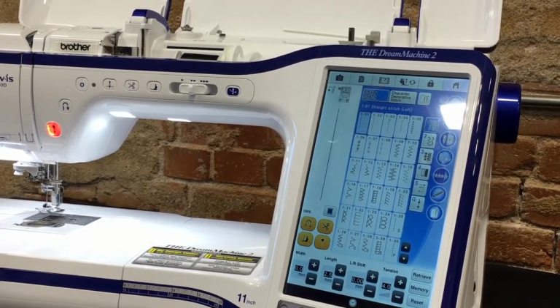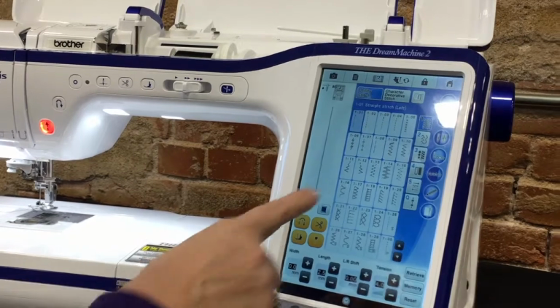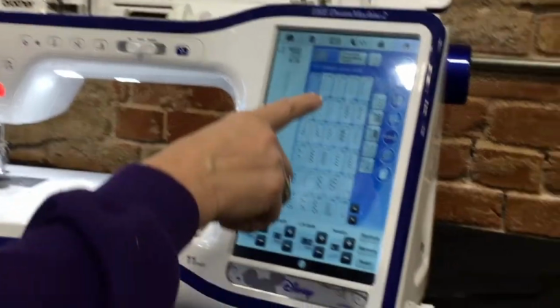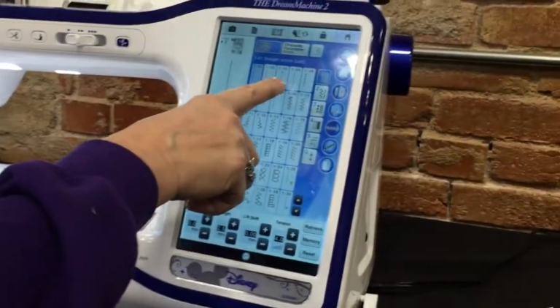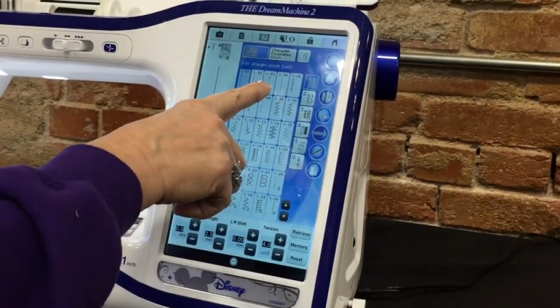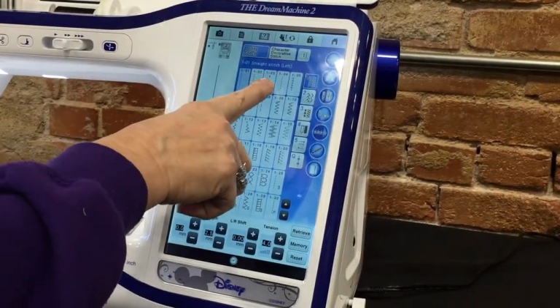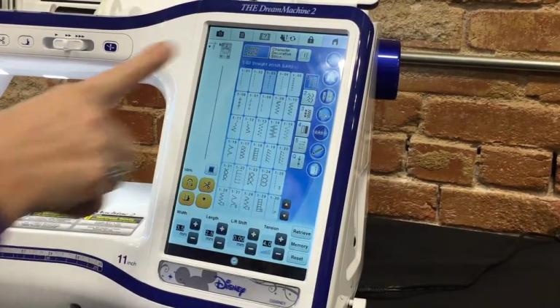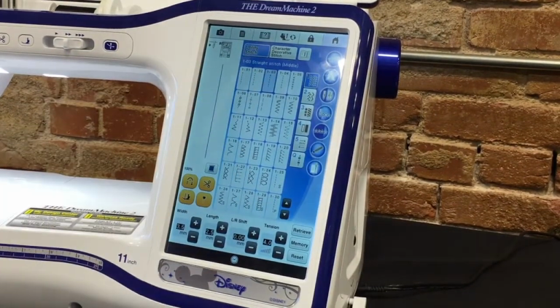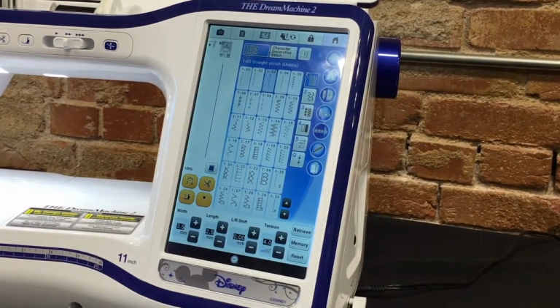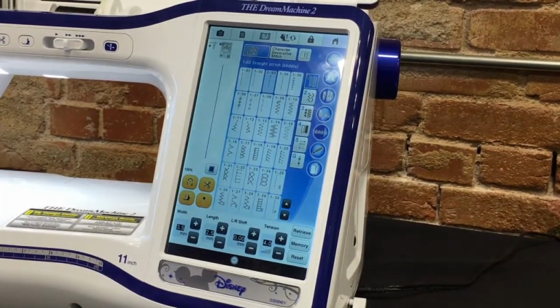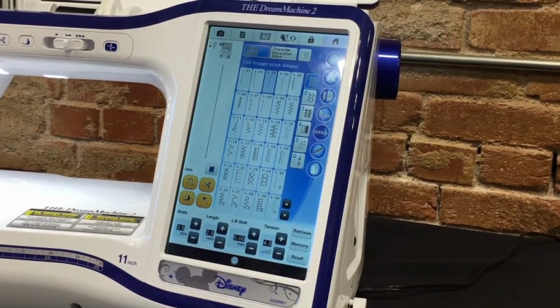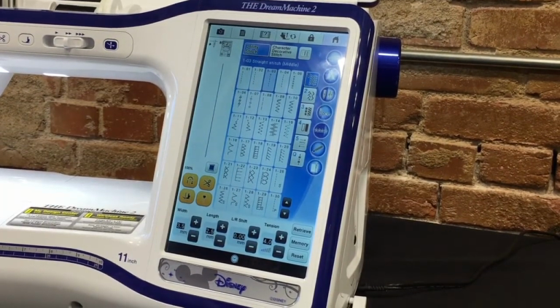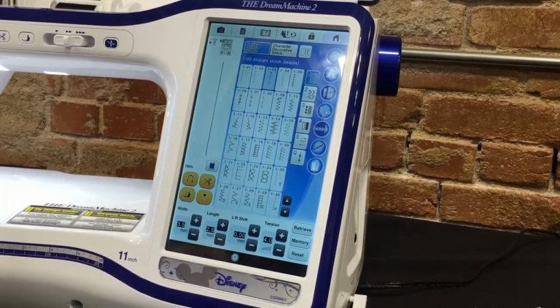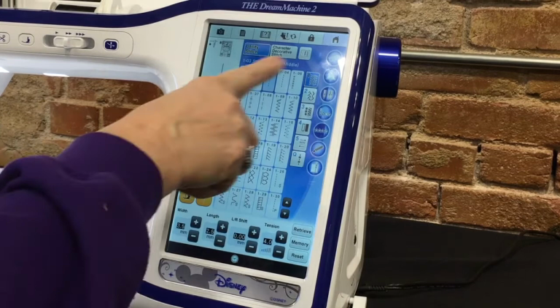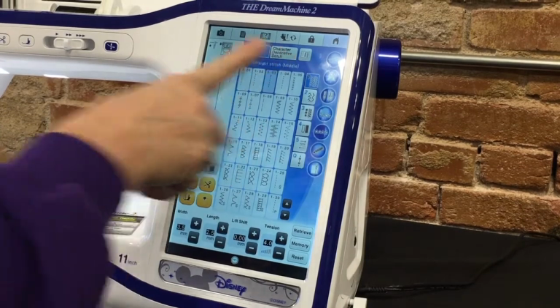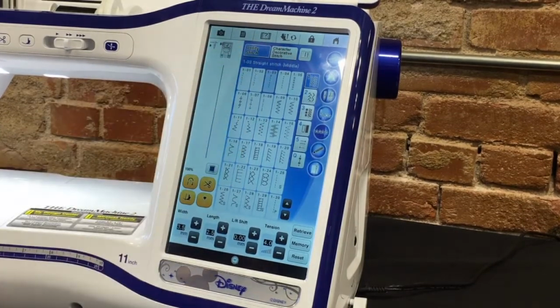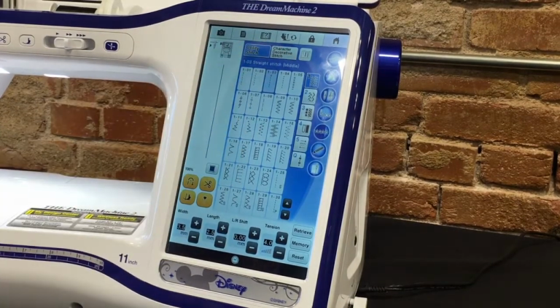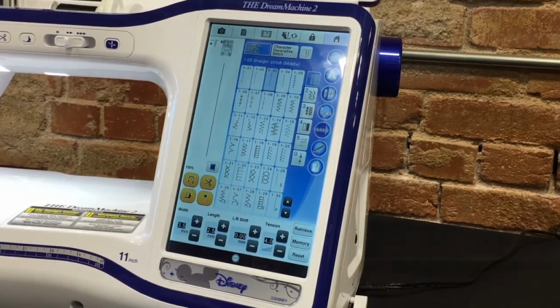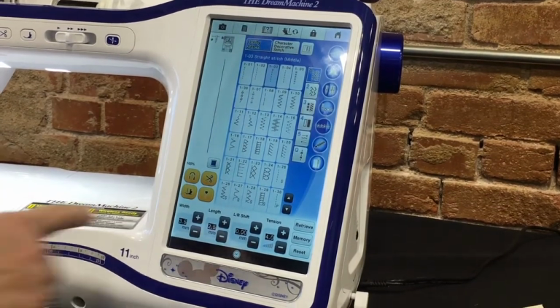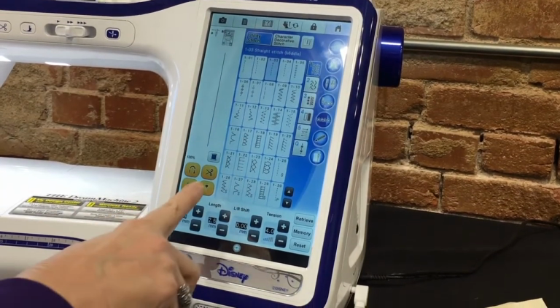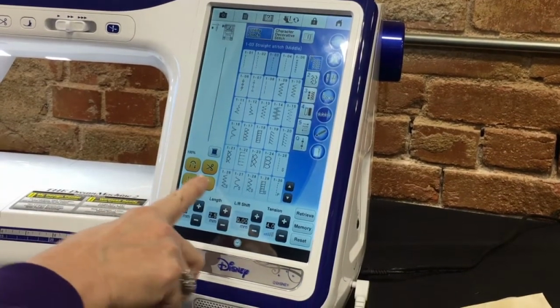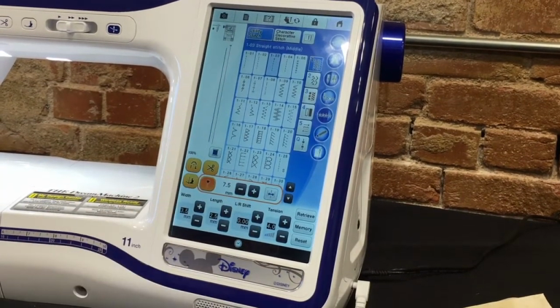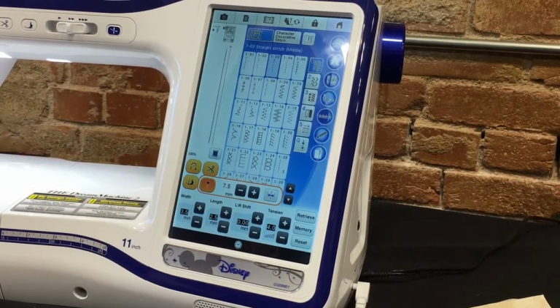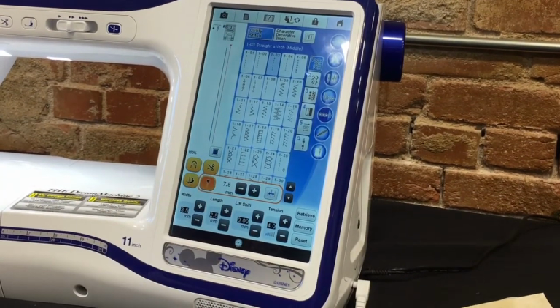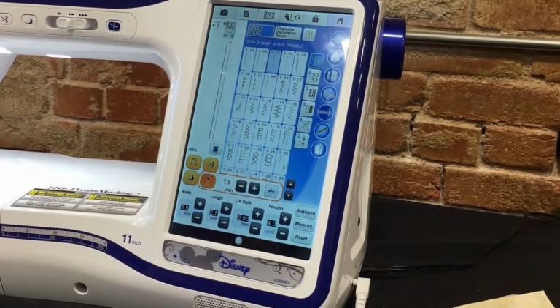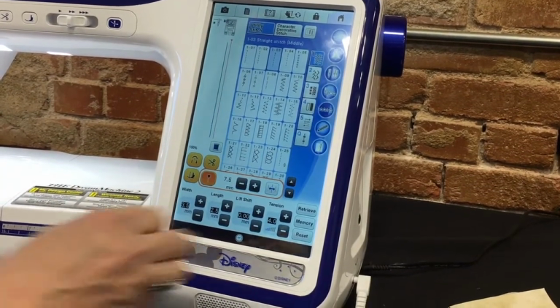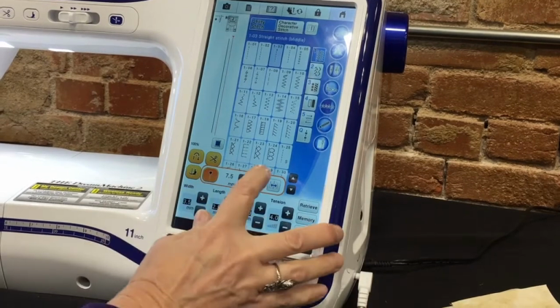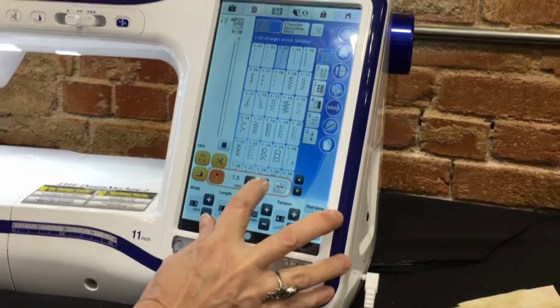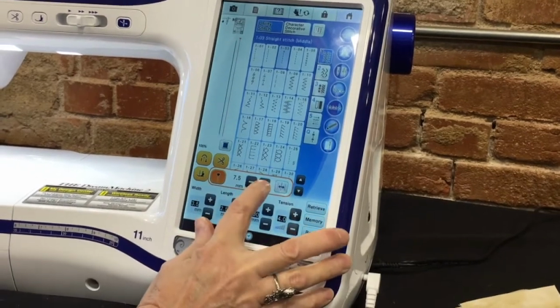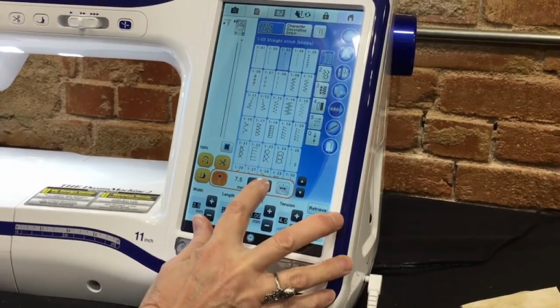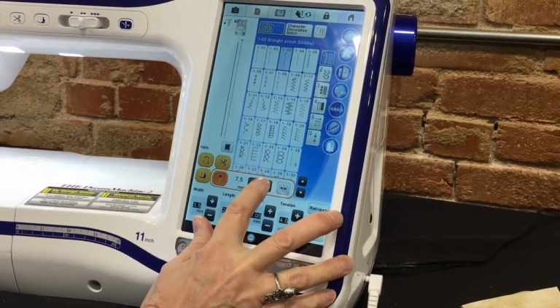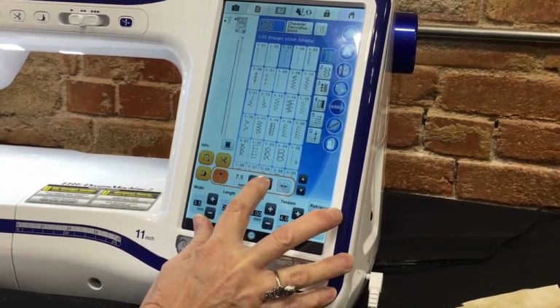So I'm going to choose the straight stitch in the middle, and then I'm going to turn on the laser light, and I'm going to move it over to the right.